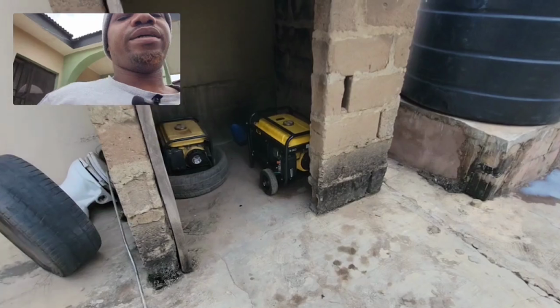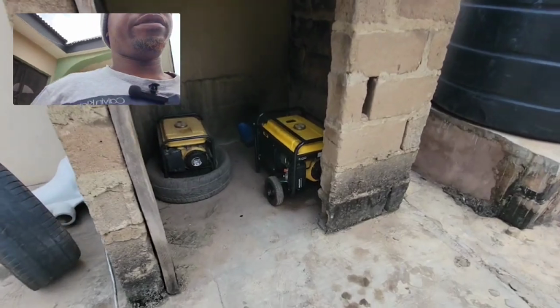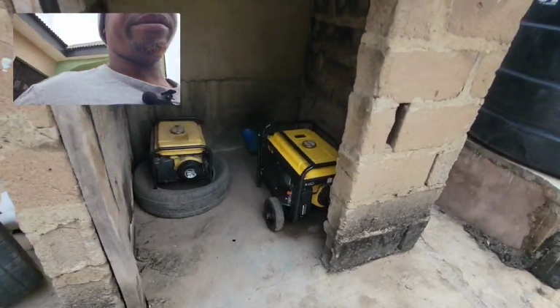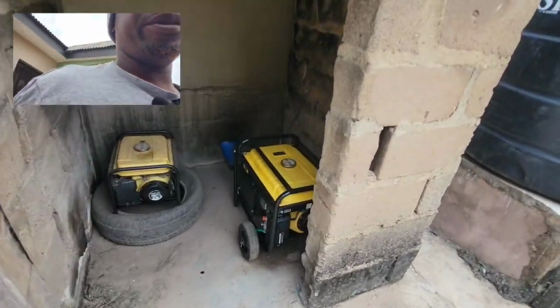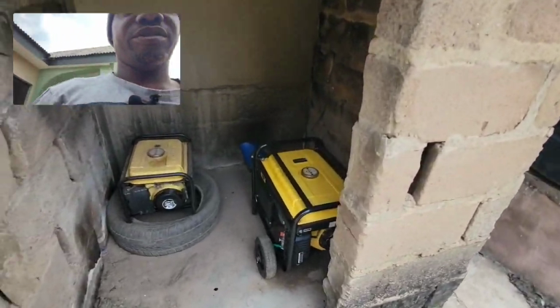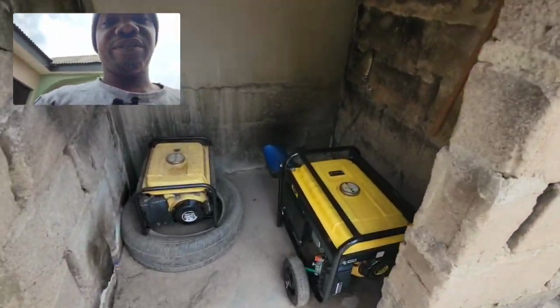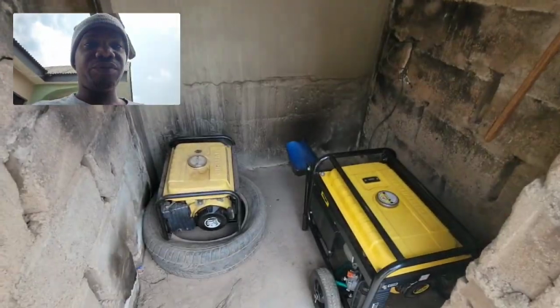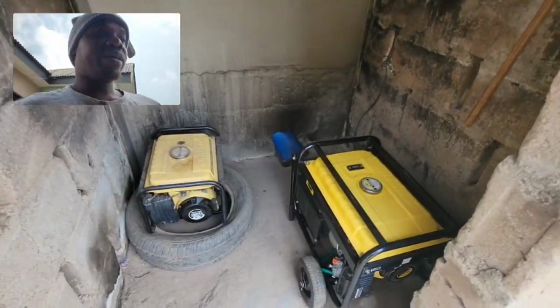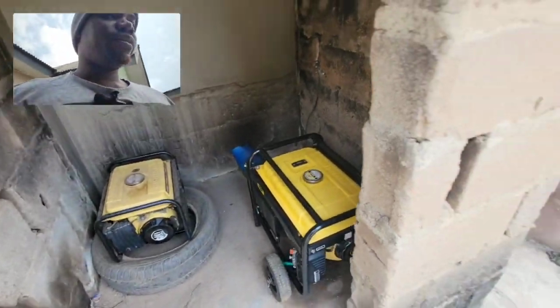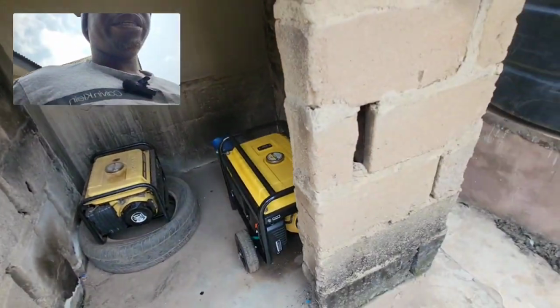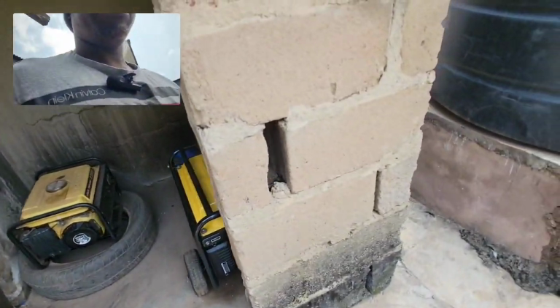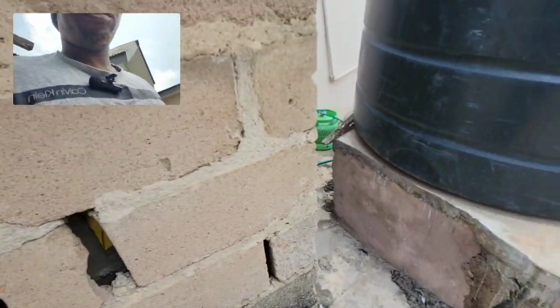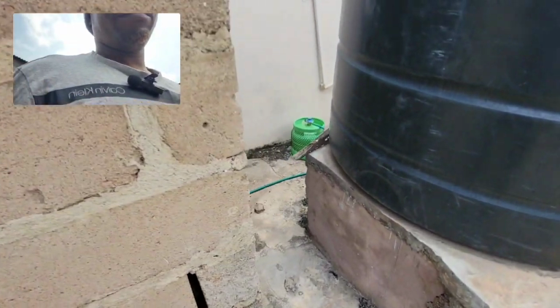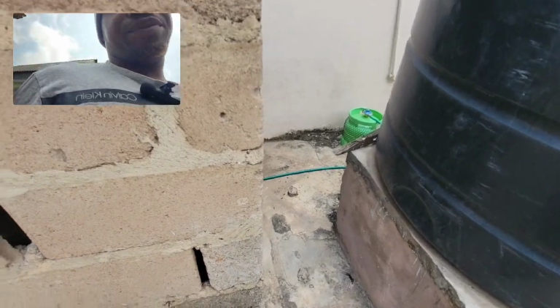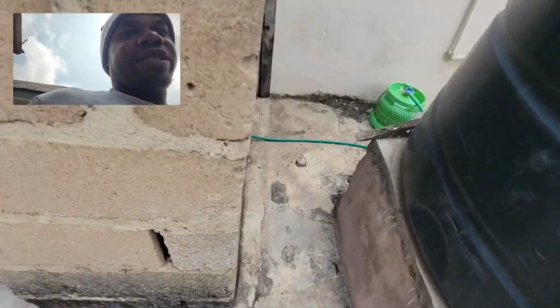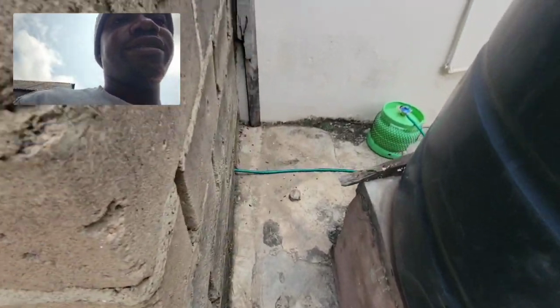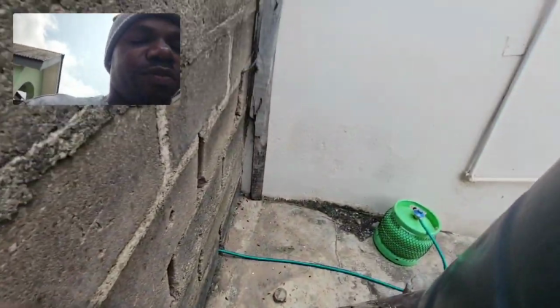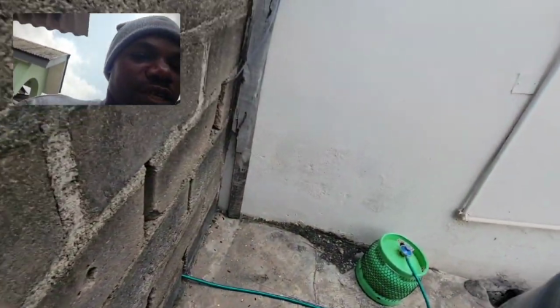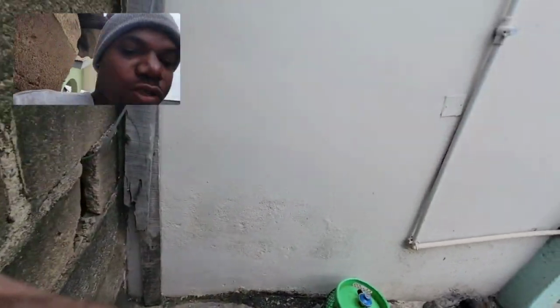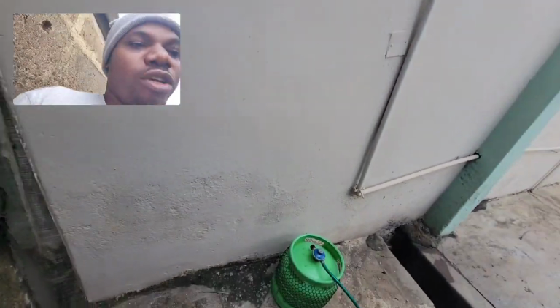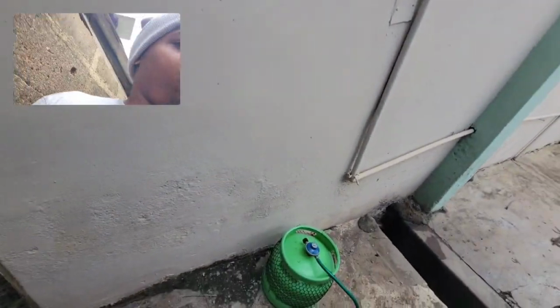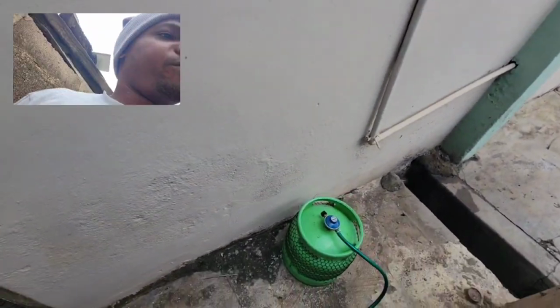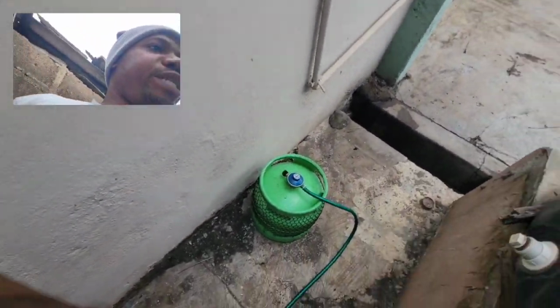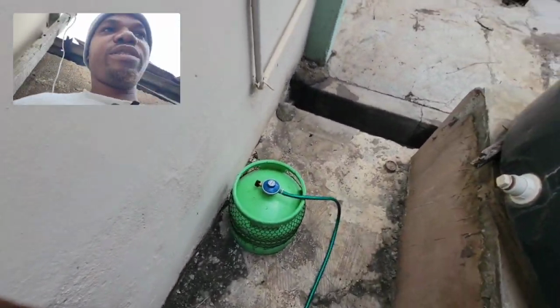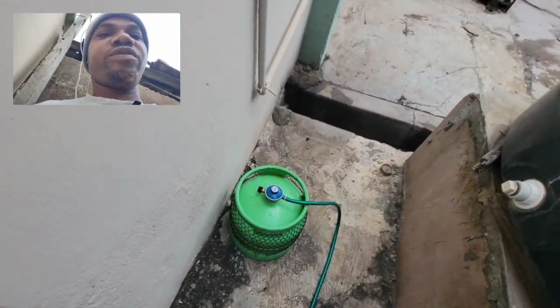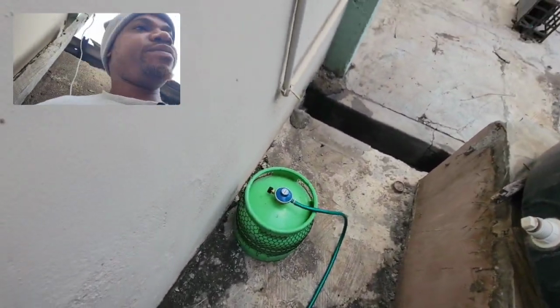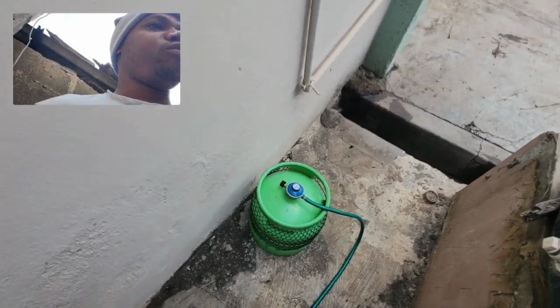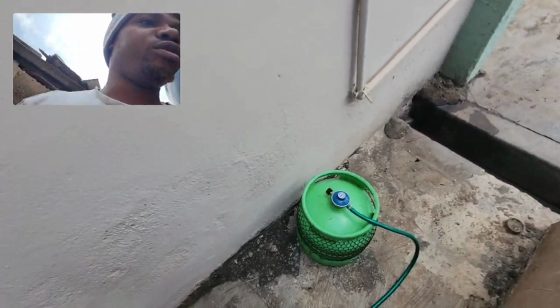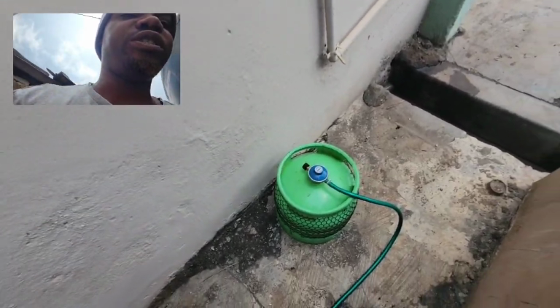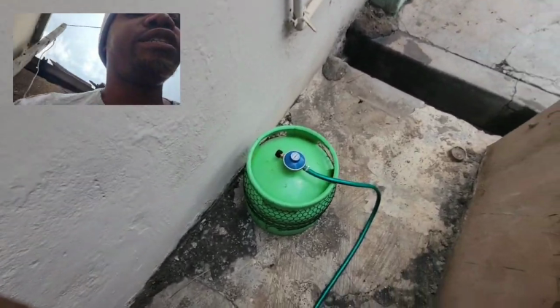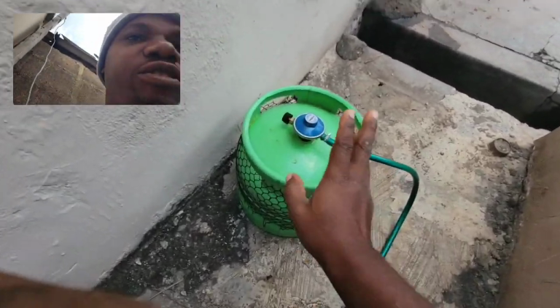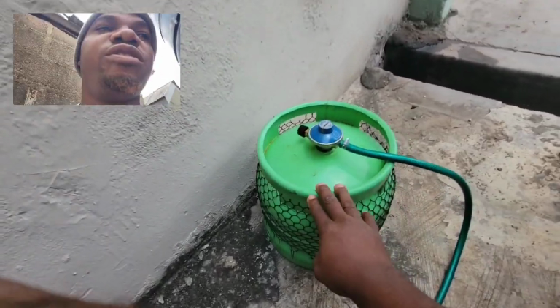Hello, good day, it's your boy DIY Simple and I'm here to give you some tips regarding this LPG carburetor. Without wasting much time, let me go straight to the point. This is the 6kg cylinder.